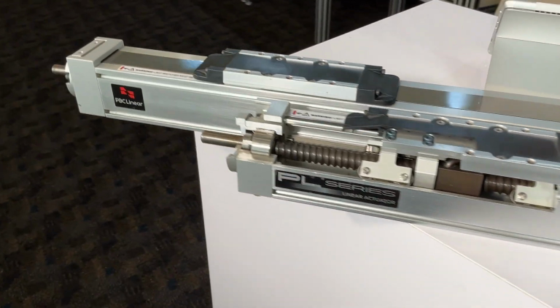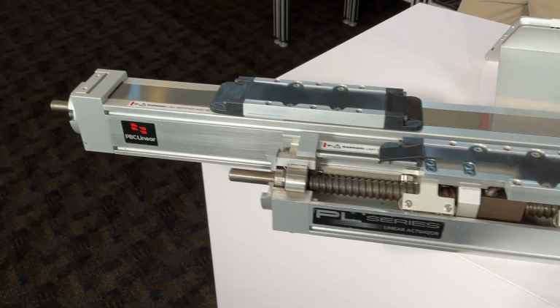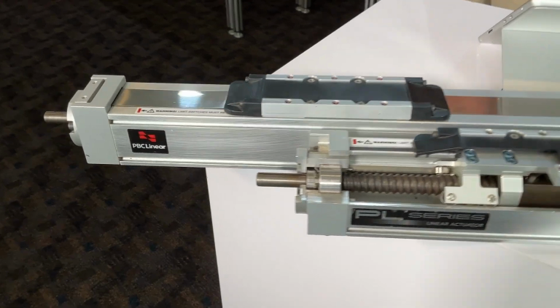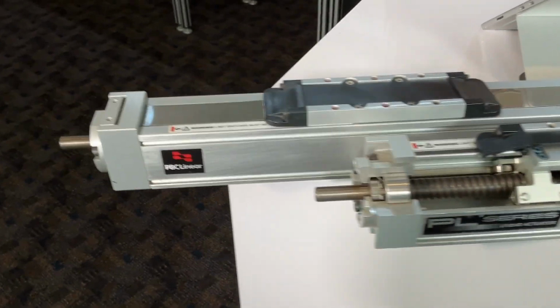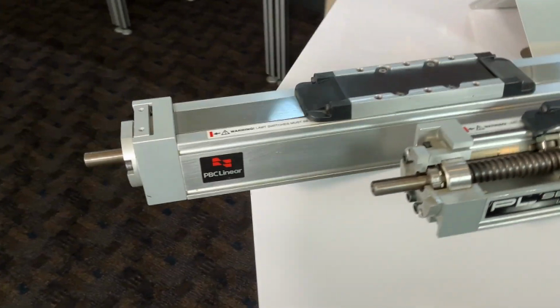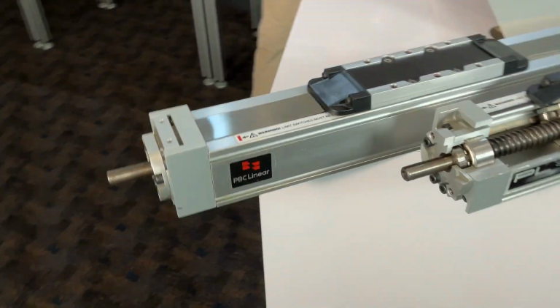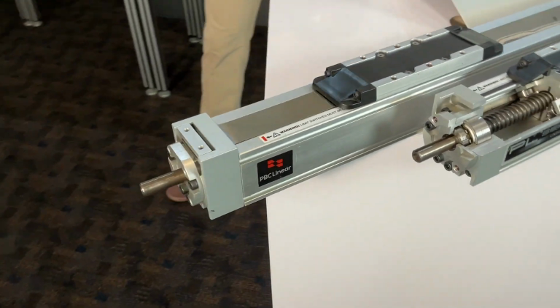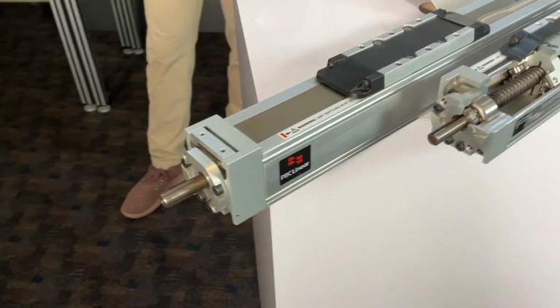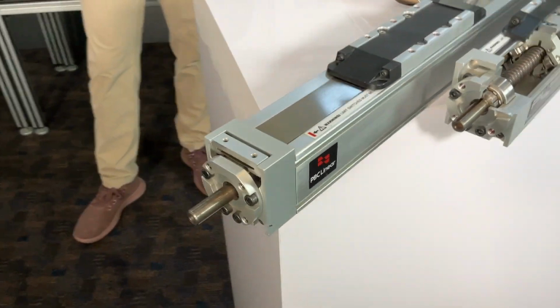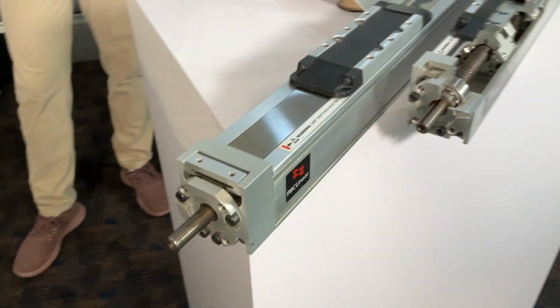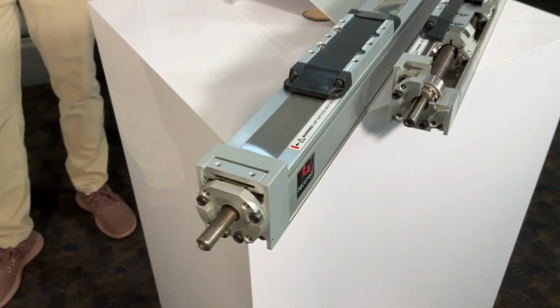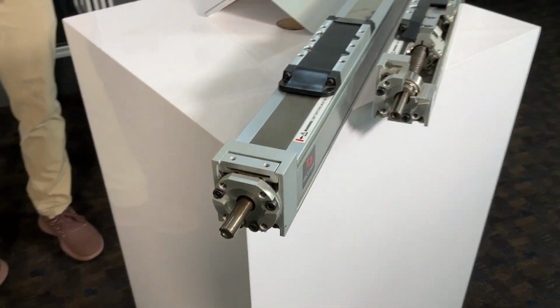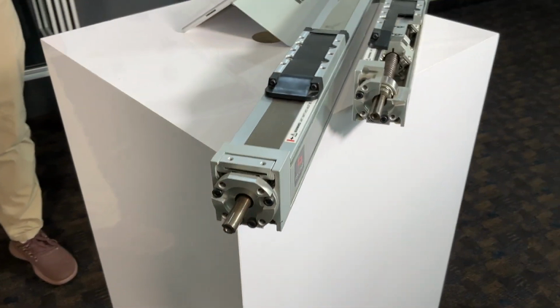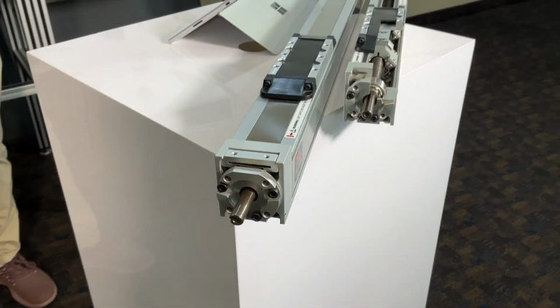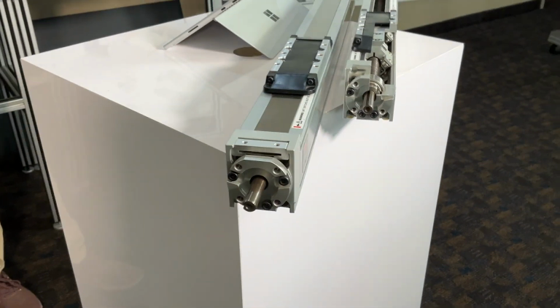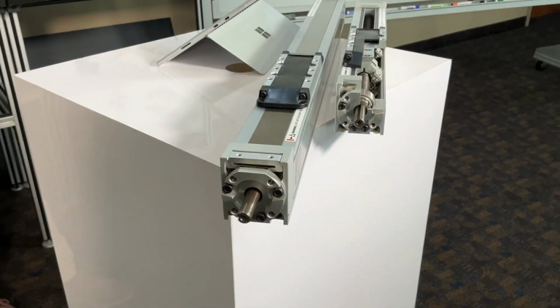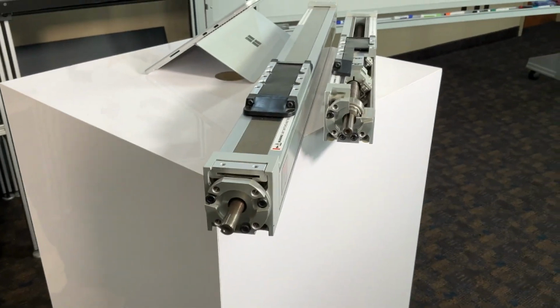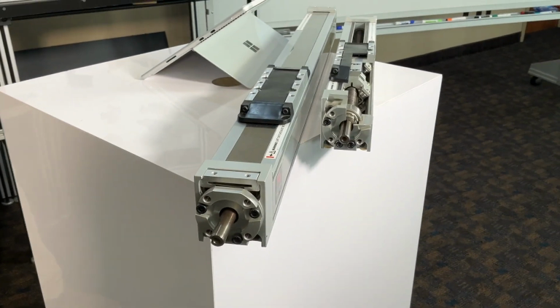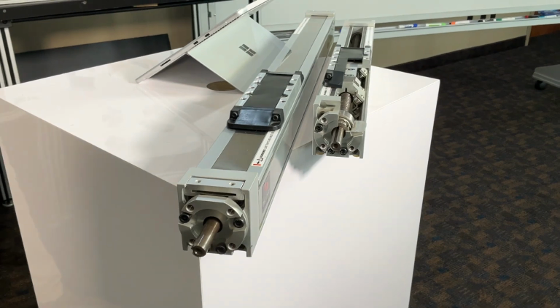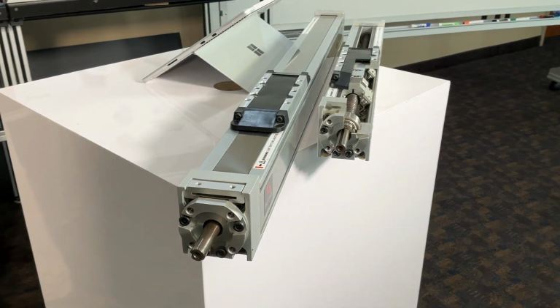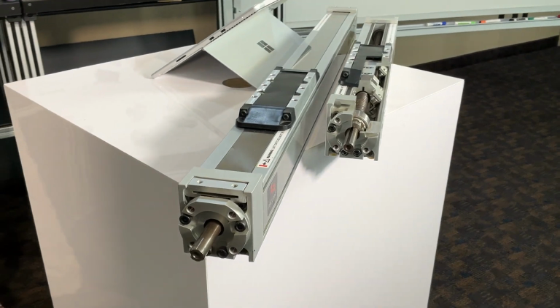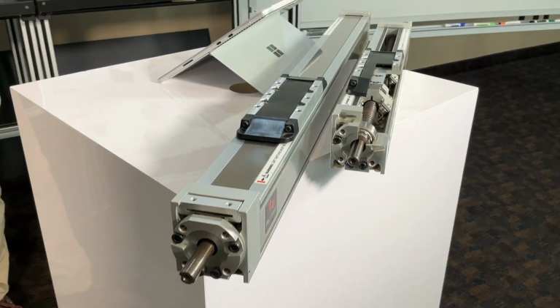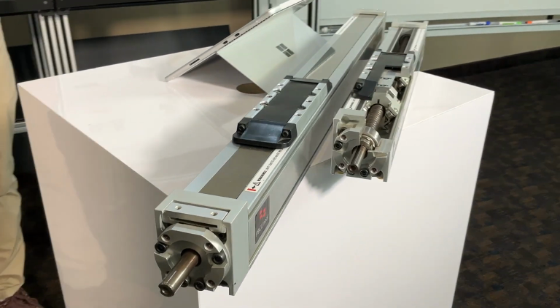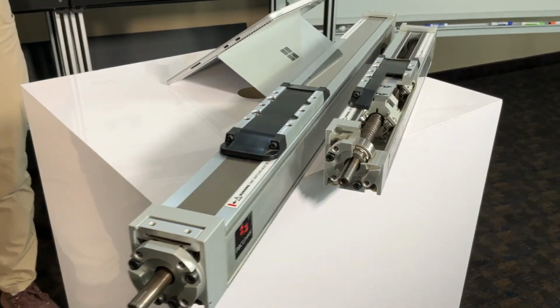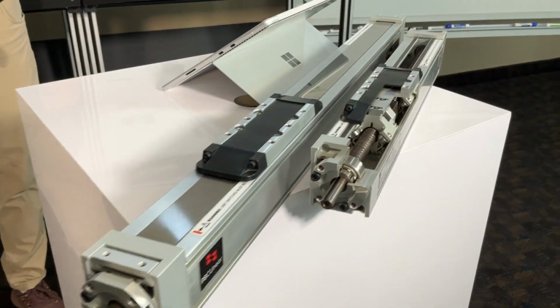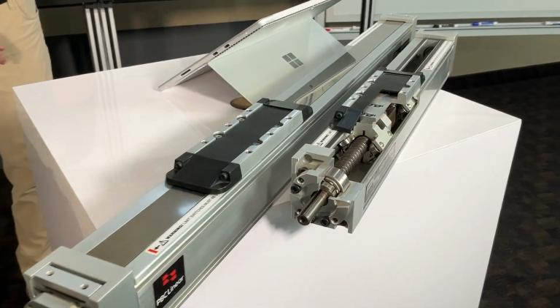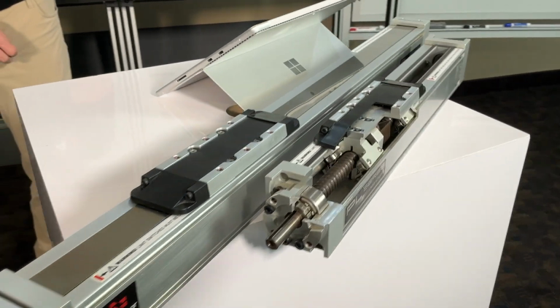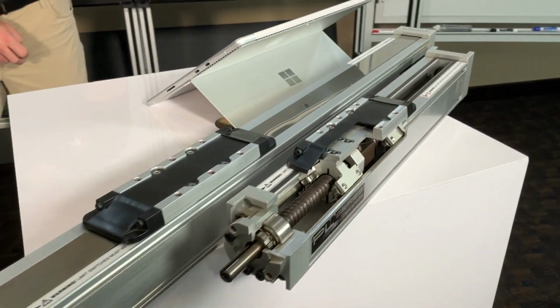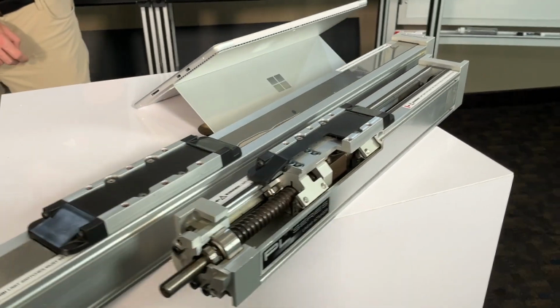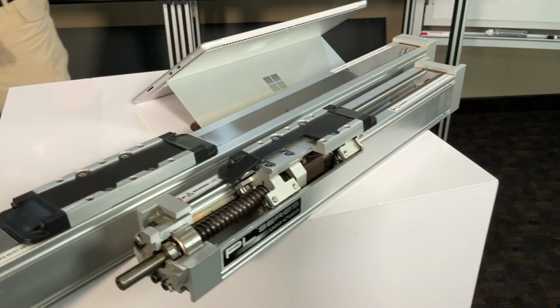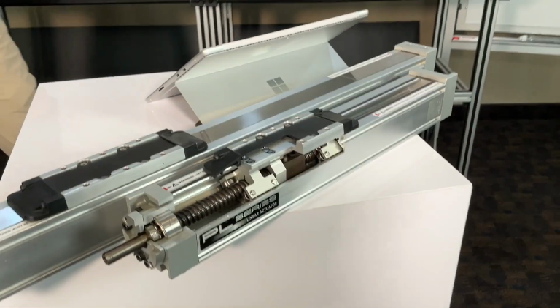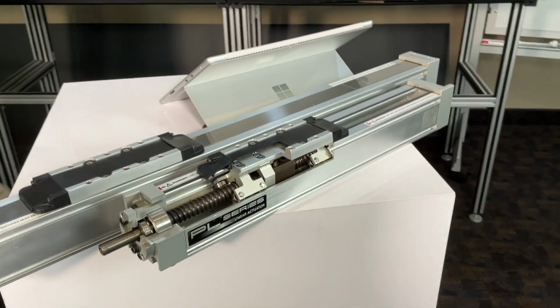Features two T-slots on each side of the actuator to accept standard and roll-in T-nuts for easy mounting. Includes mounting clamps, motor clamps, couplings, gantry plates, and limit switches to enhance functionality and integration.